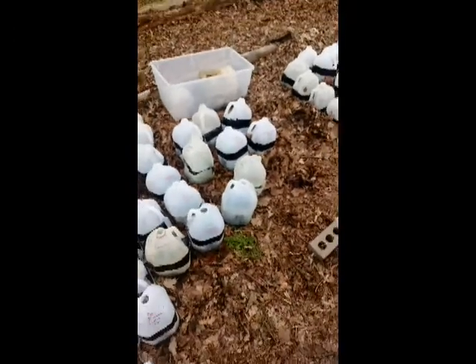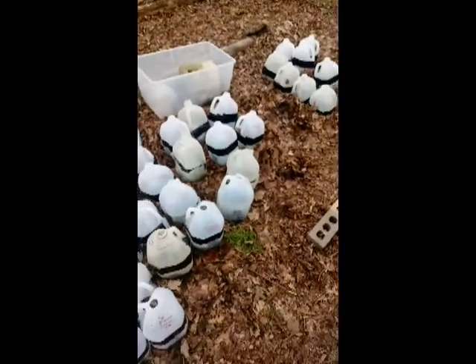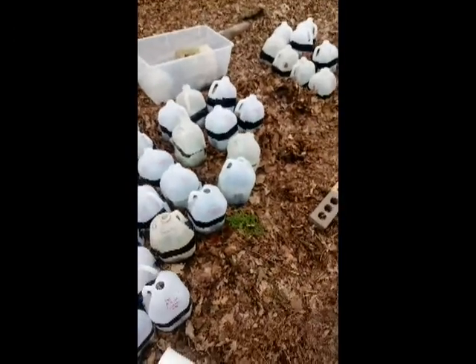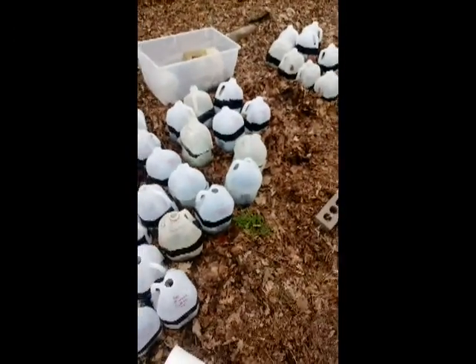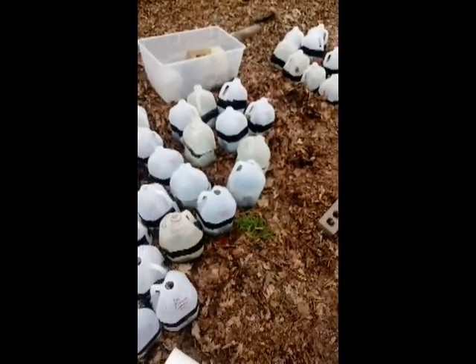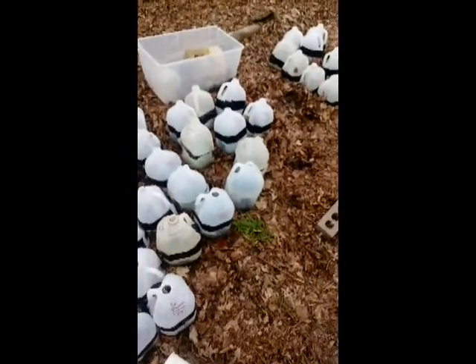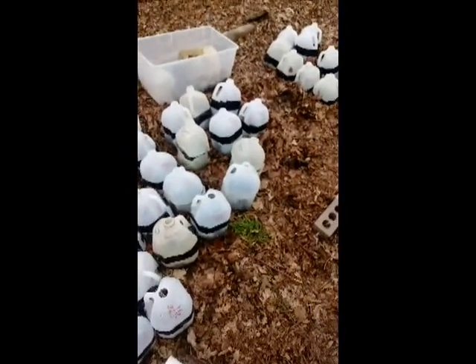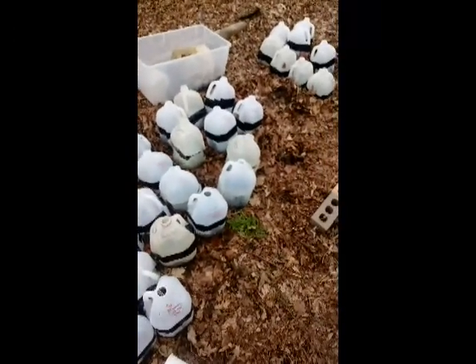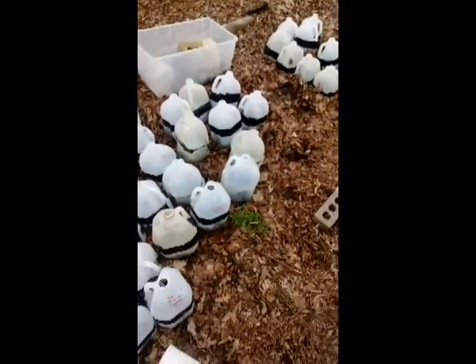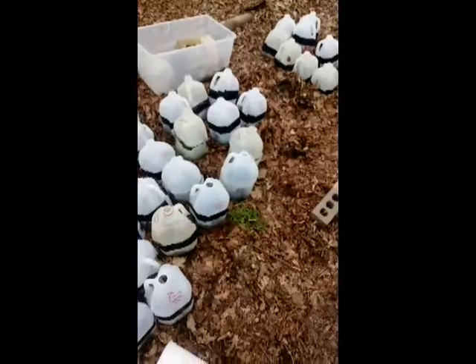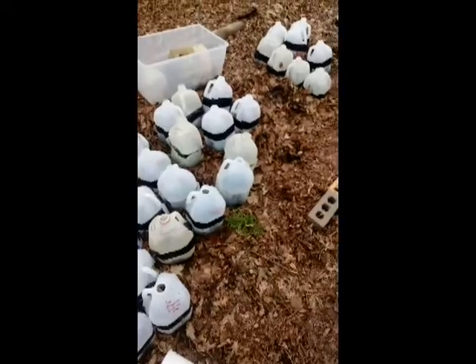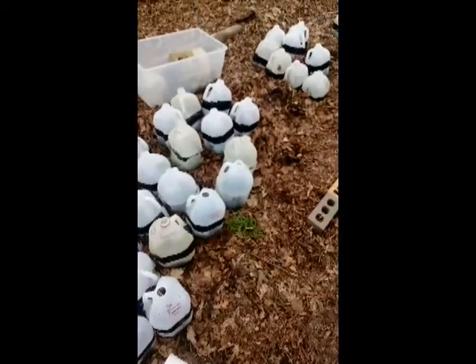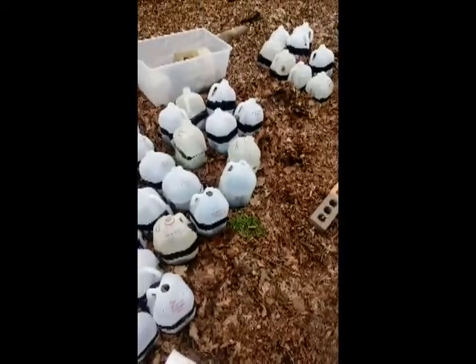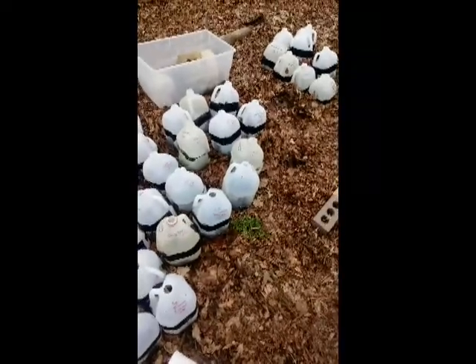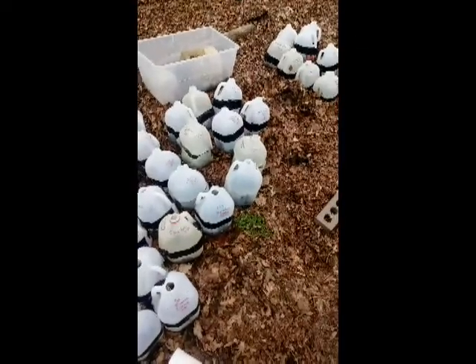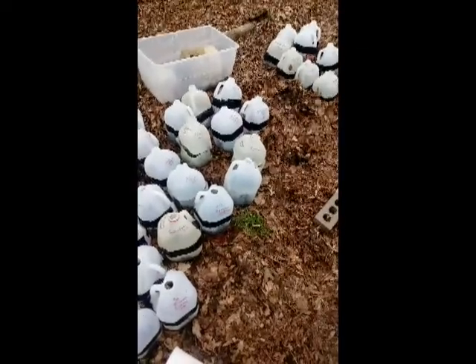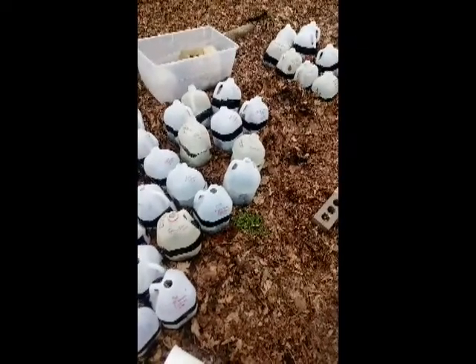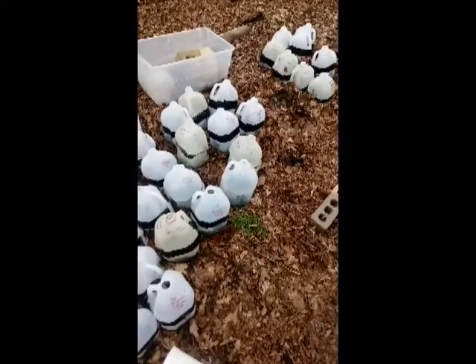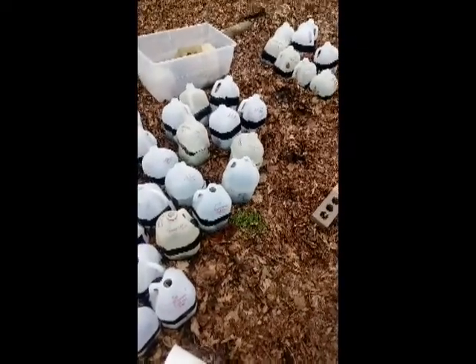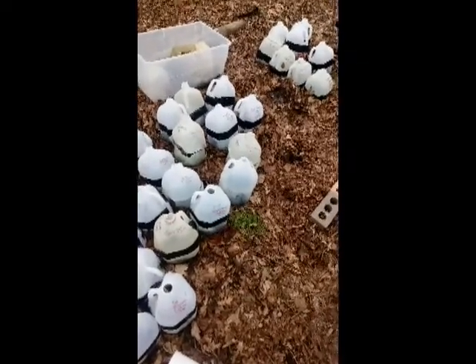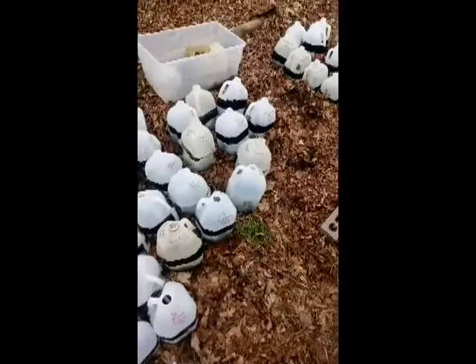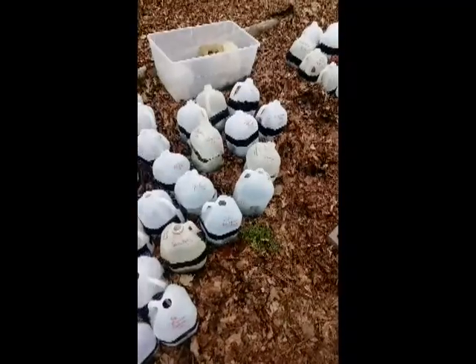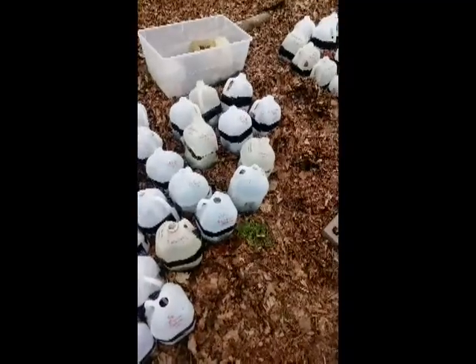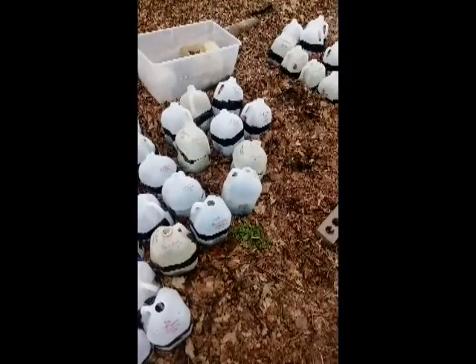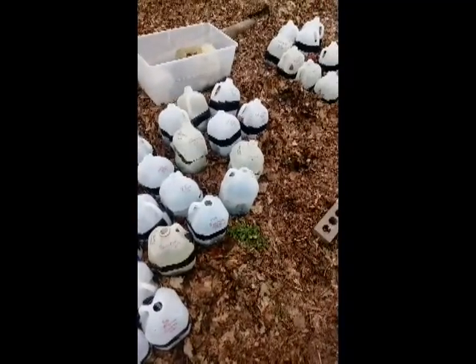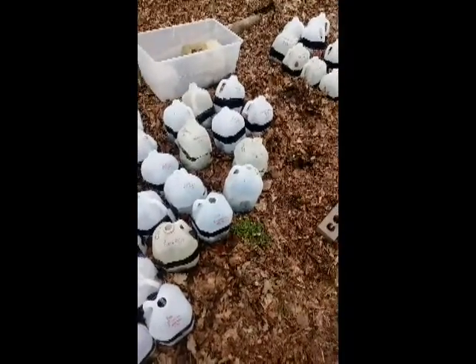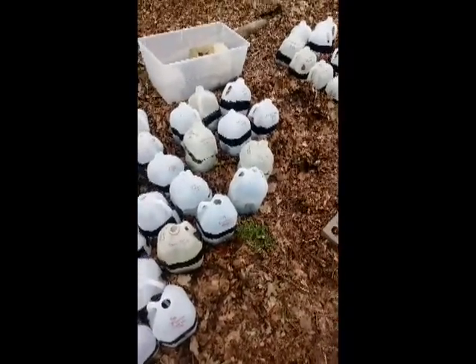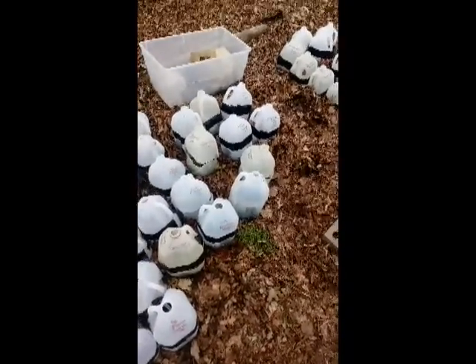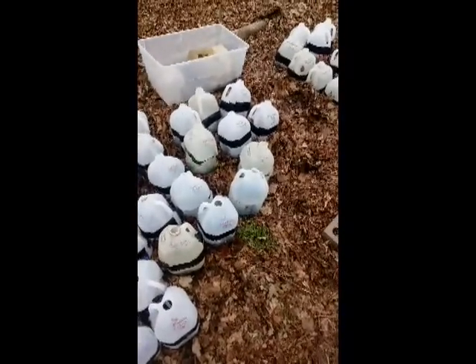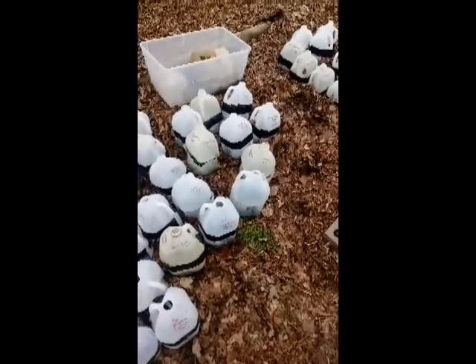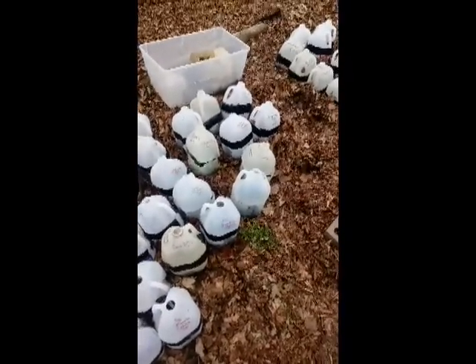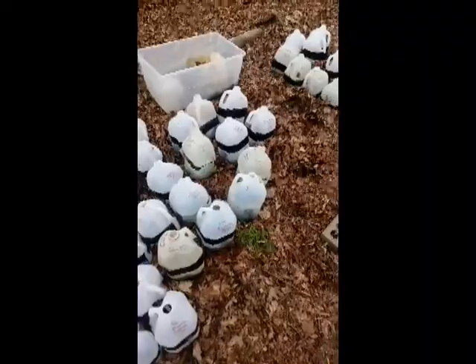Depending on the weather, they'll be transplanted in the next couple of days — either into pots for sale because the extras we take to the farmers market, or into their forever homes in the garden.